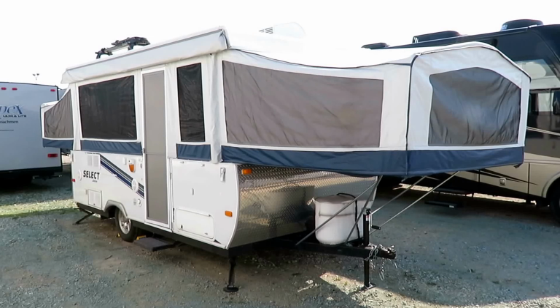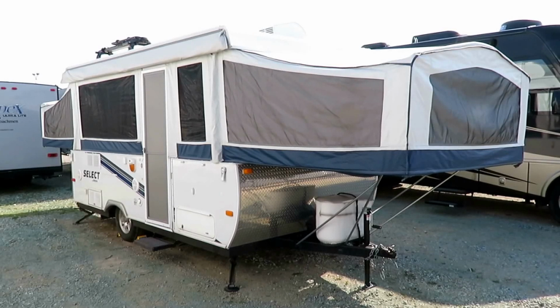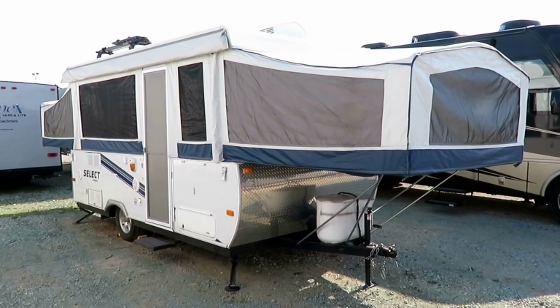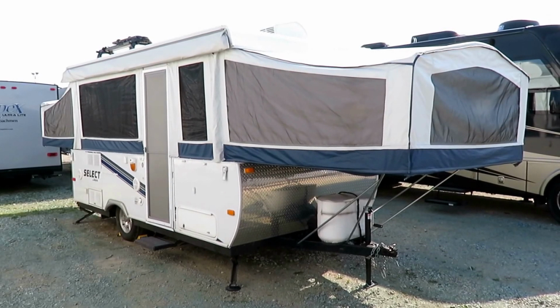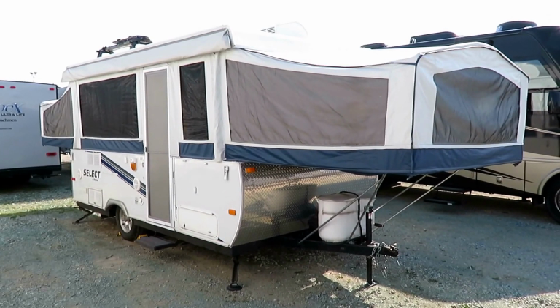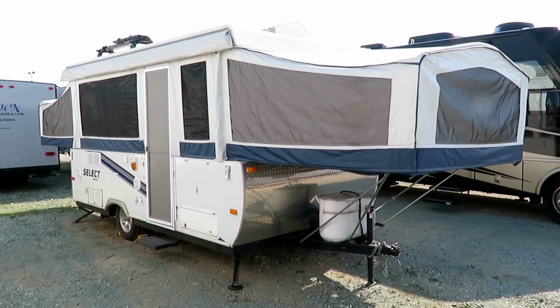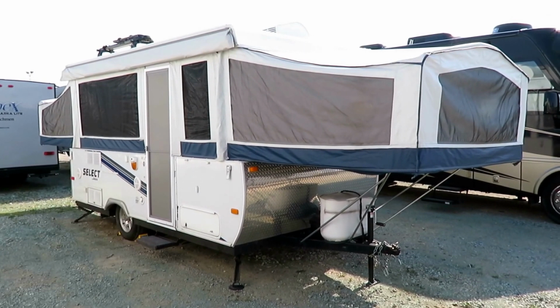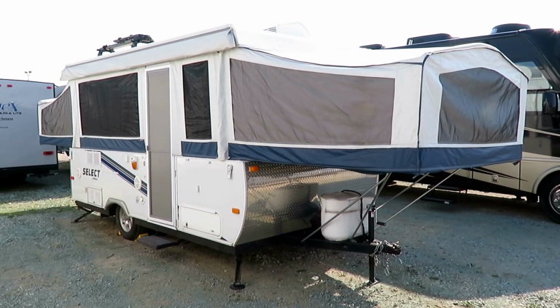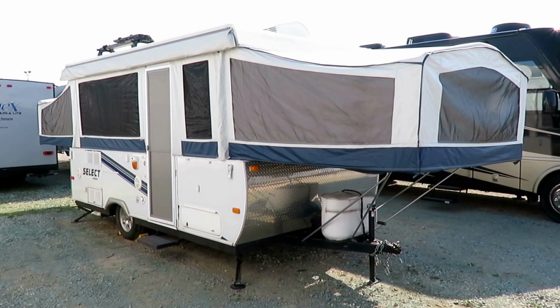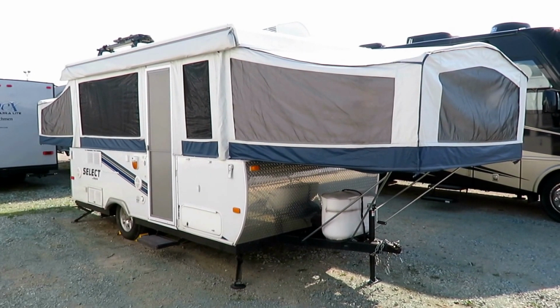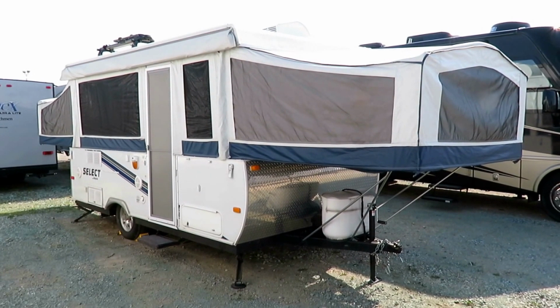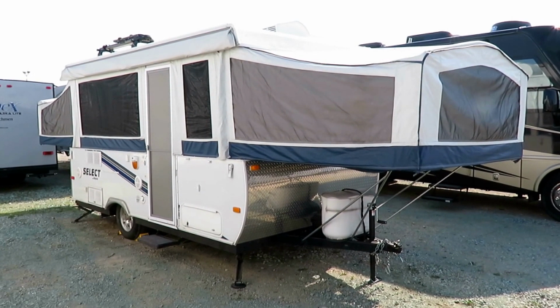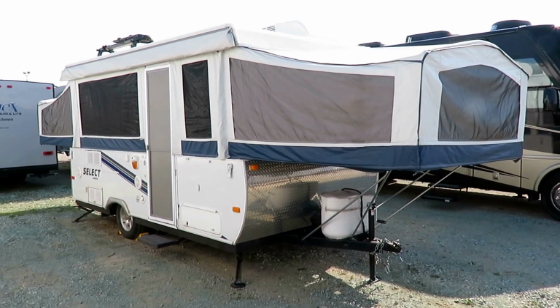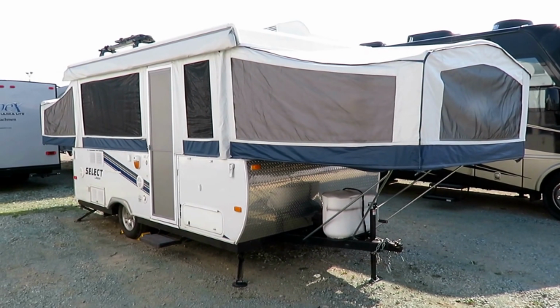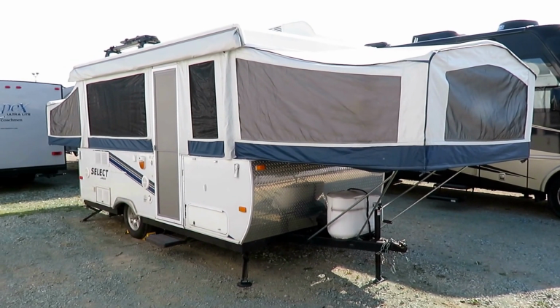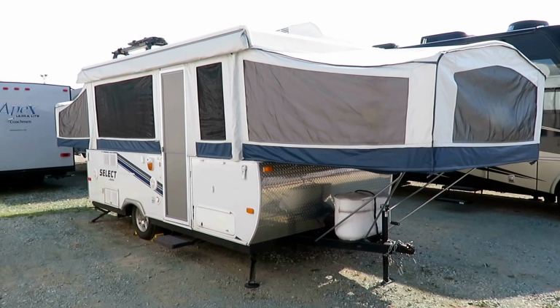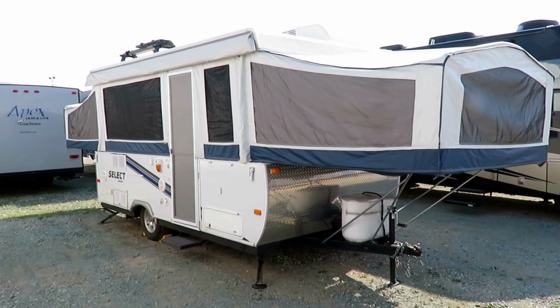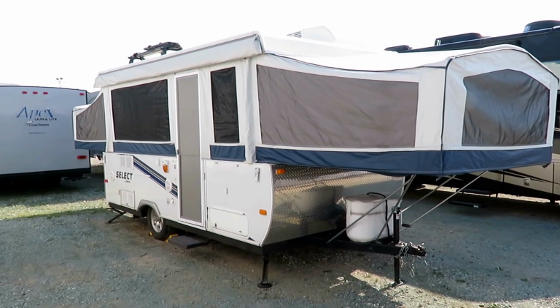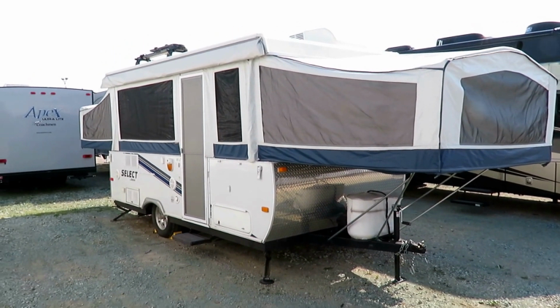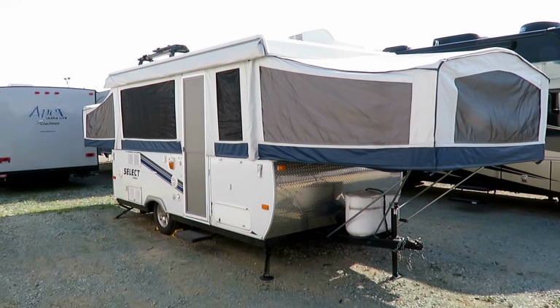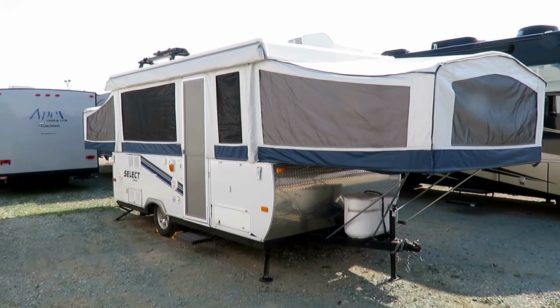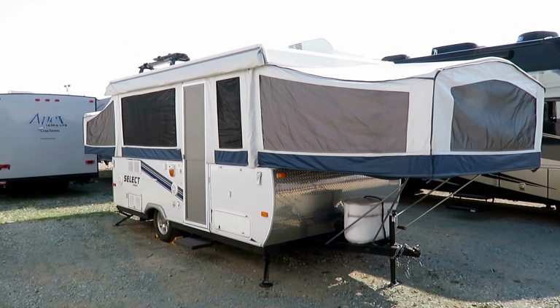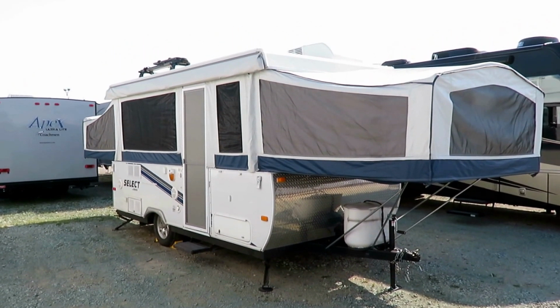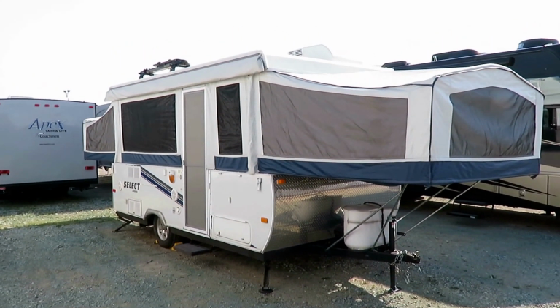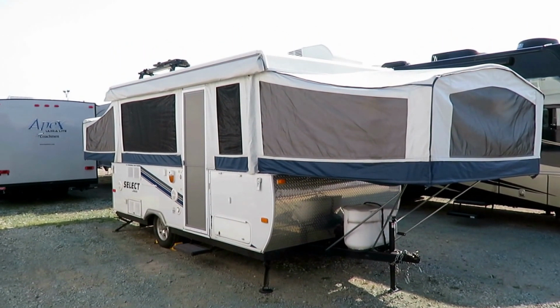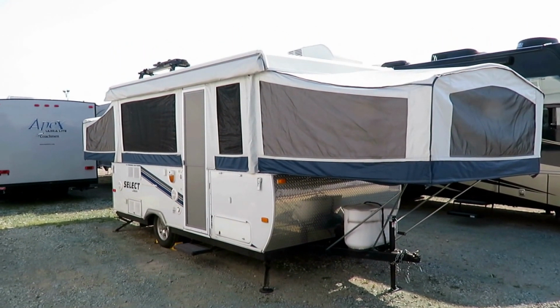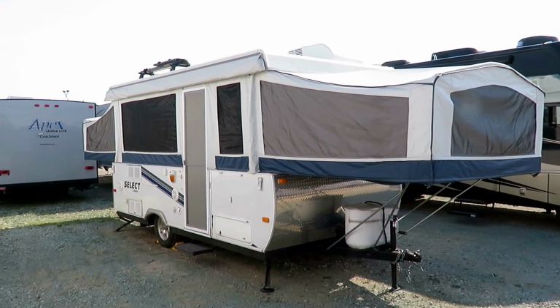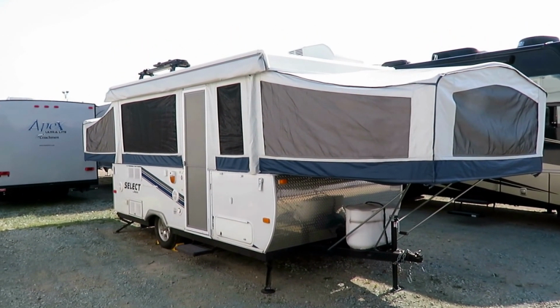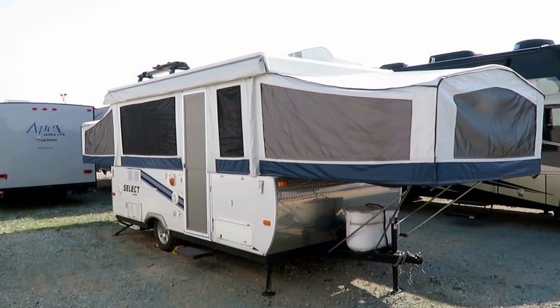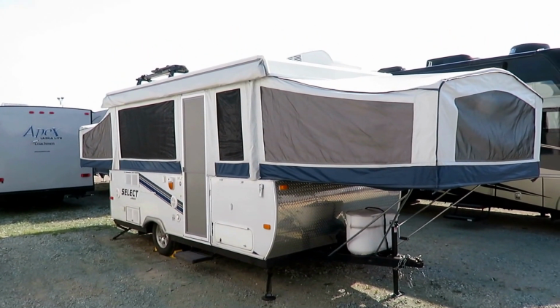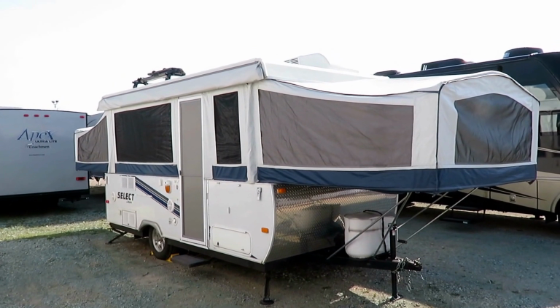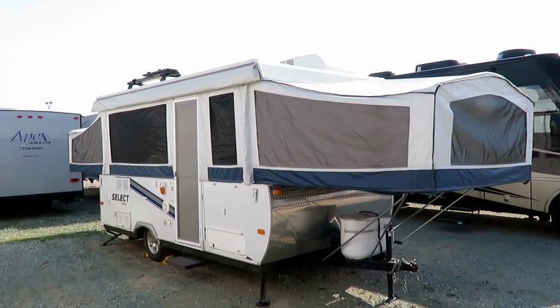J-Series Select 141J by Jayco, 3,105 pounds at Haylitt RV of Coldwater, Michigan. This is a camper that we're actually looking to sell for some folks.